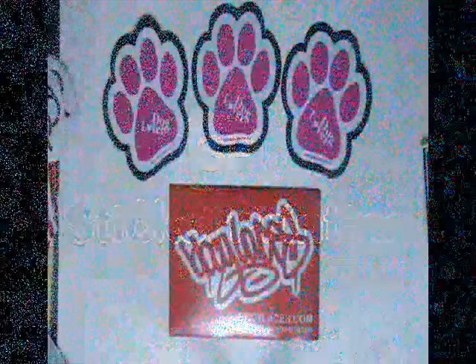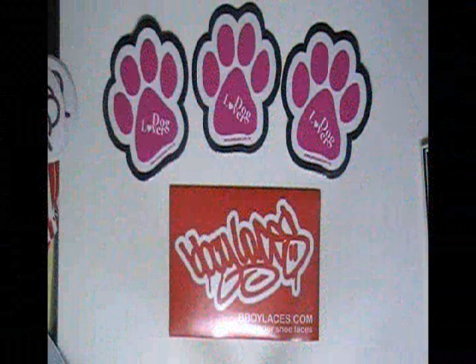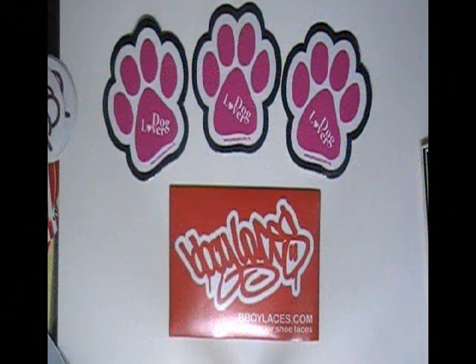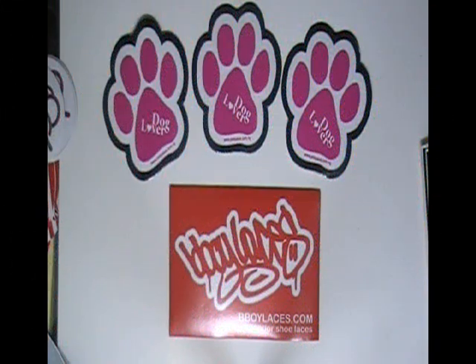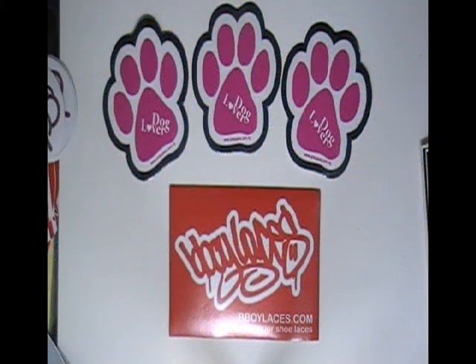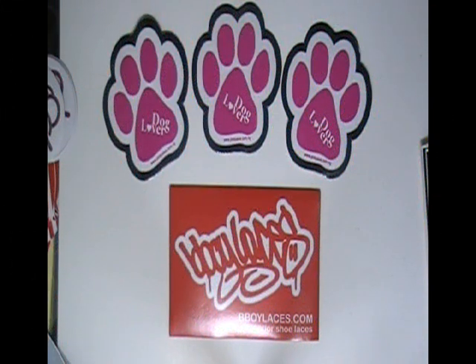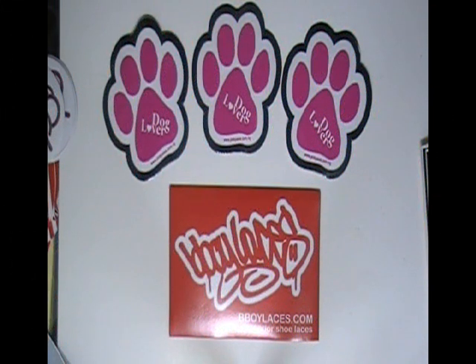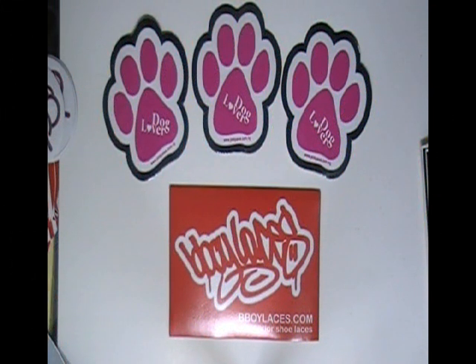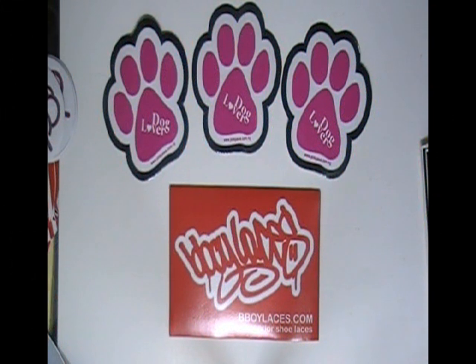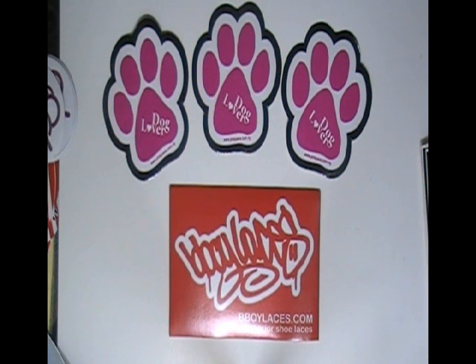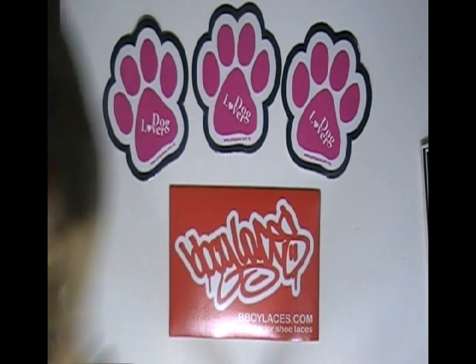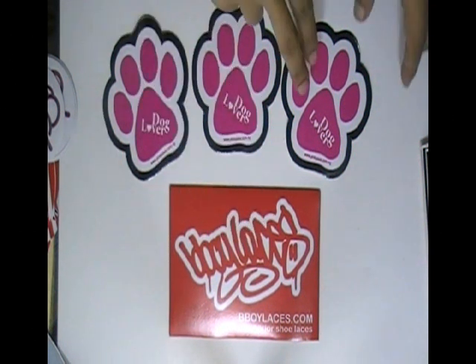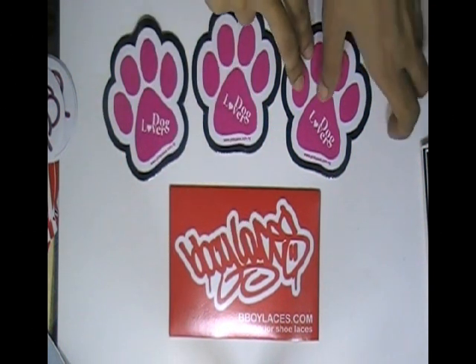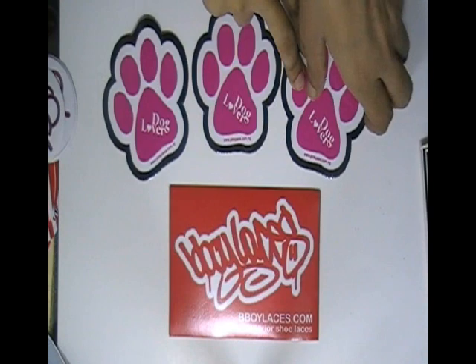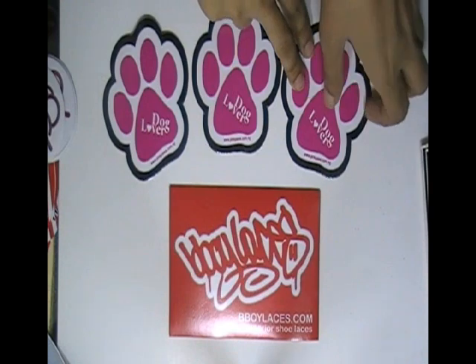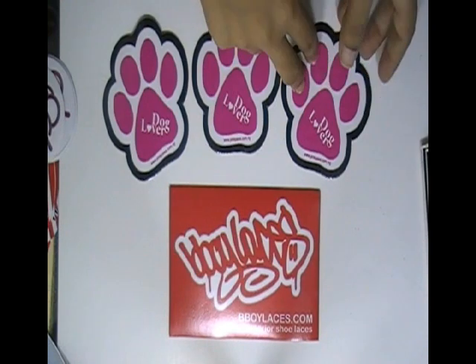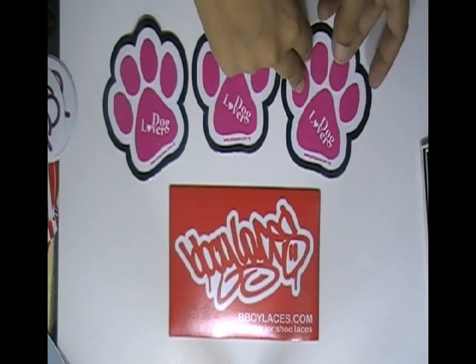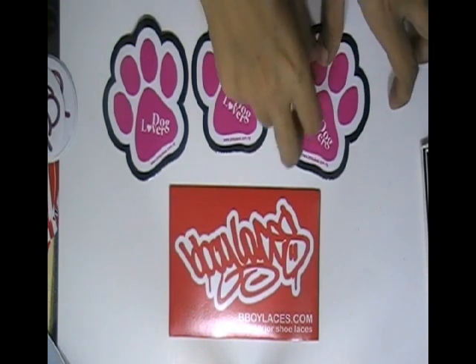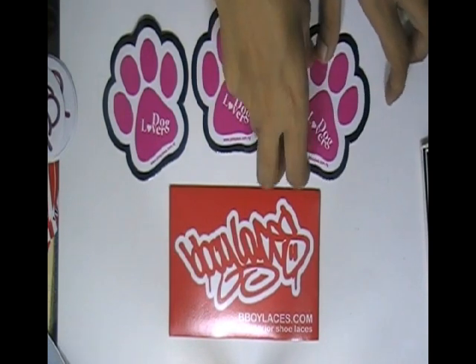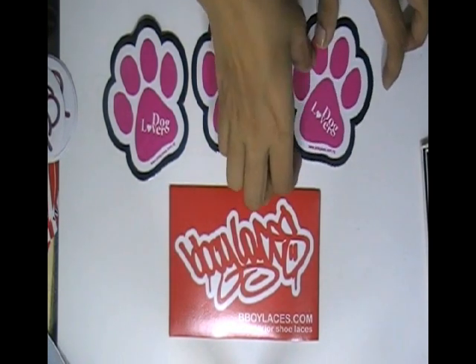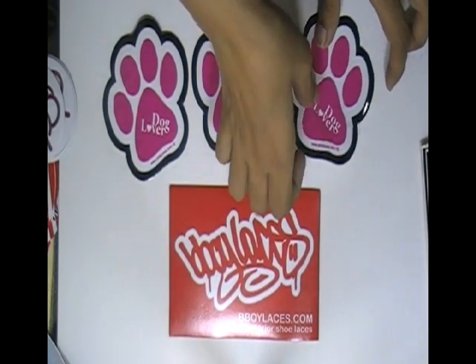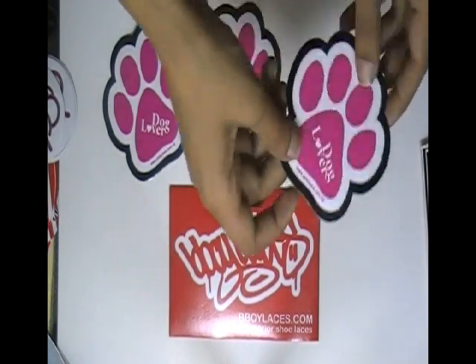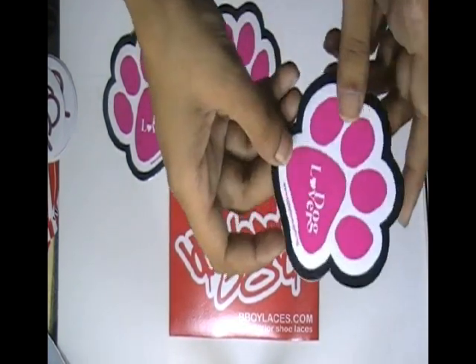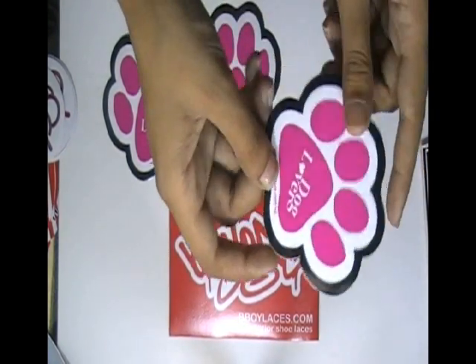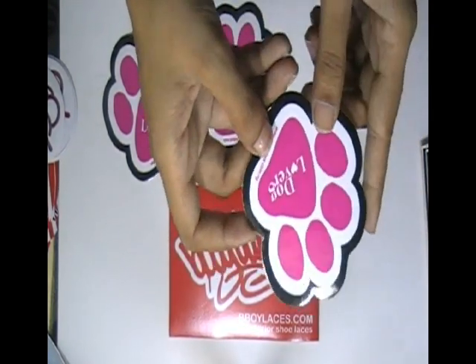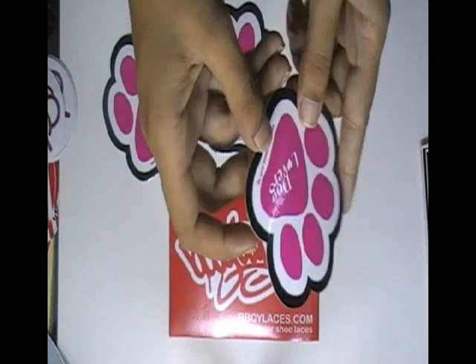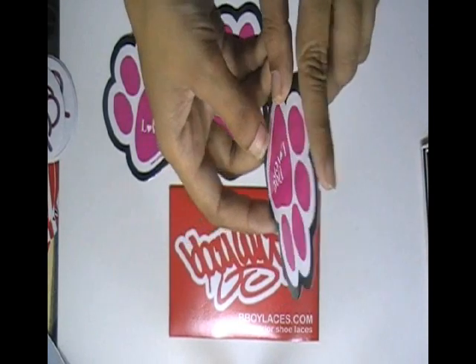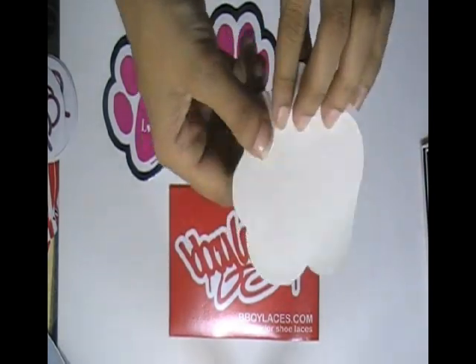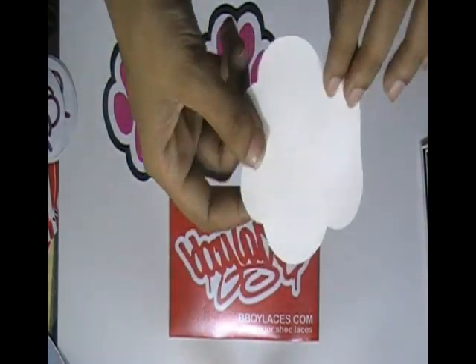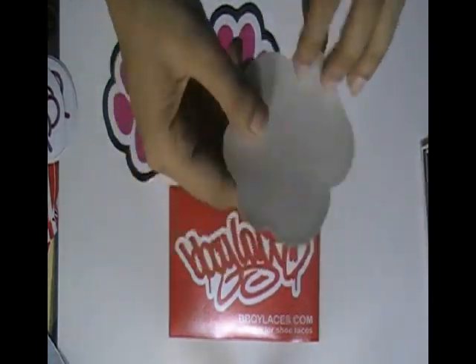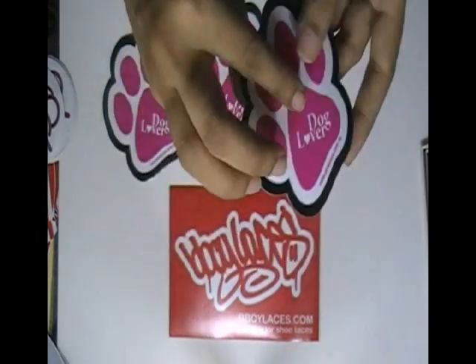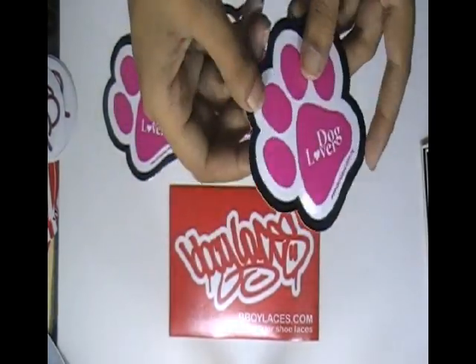Thanks for visiting stickerprinting.co.uk. Here are some white vinyl stickers which are printed in our screen printing house with the custom design of our client.